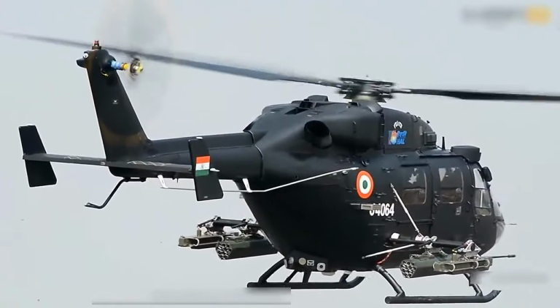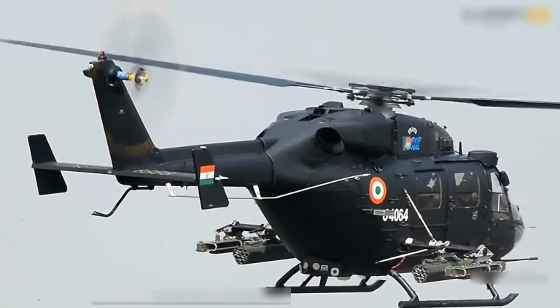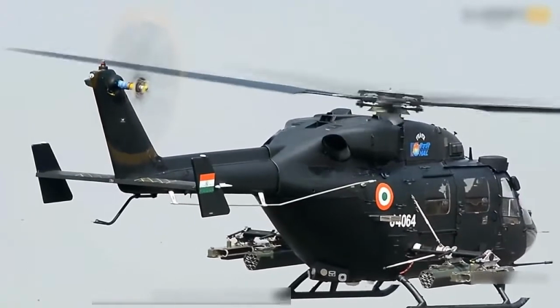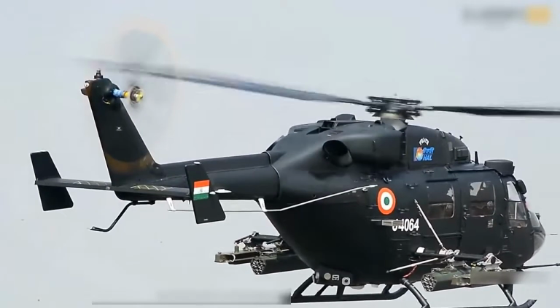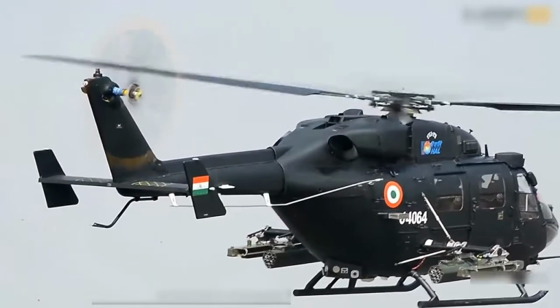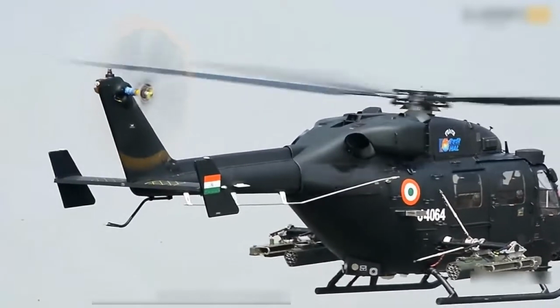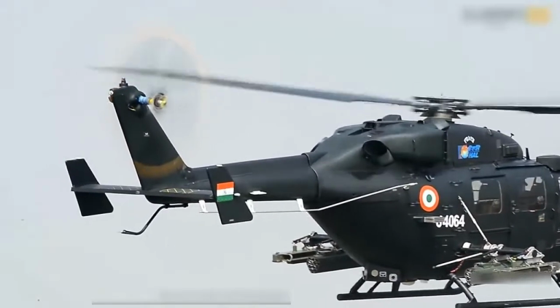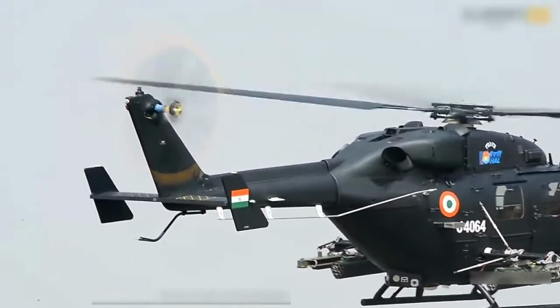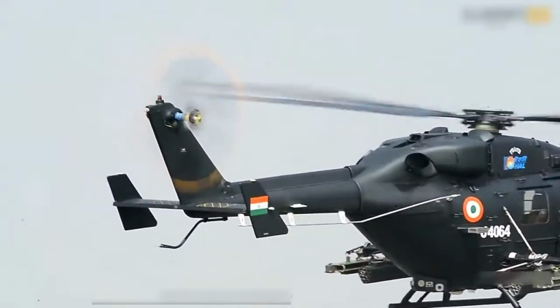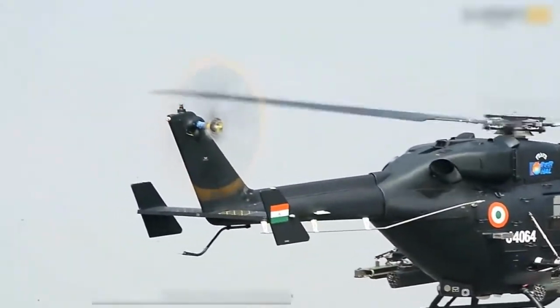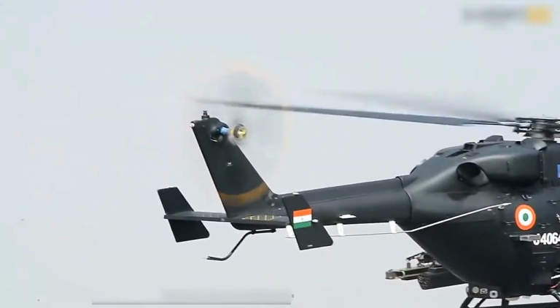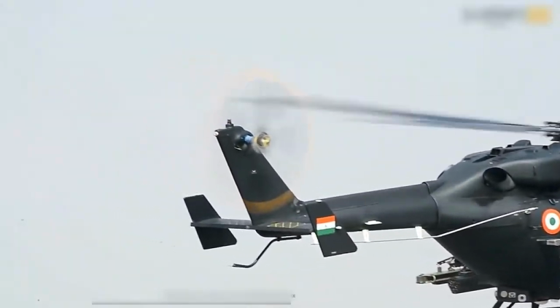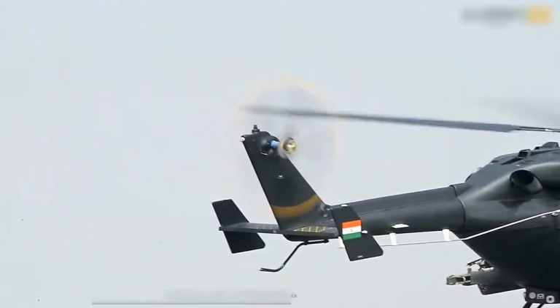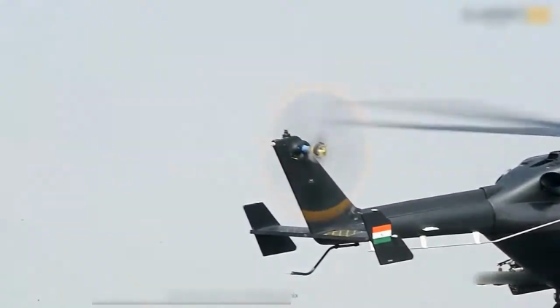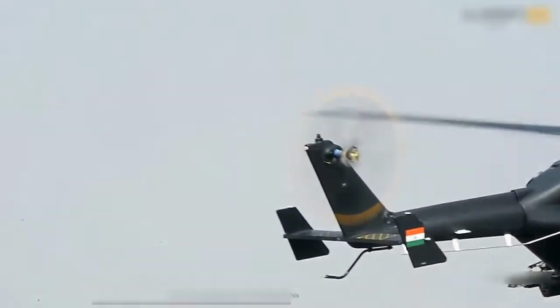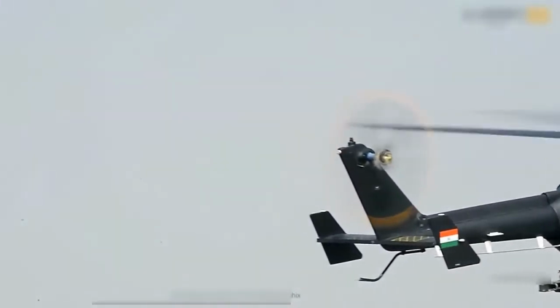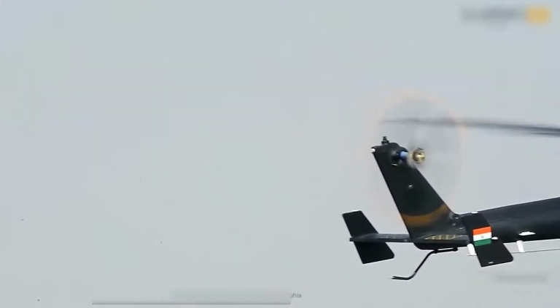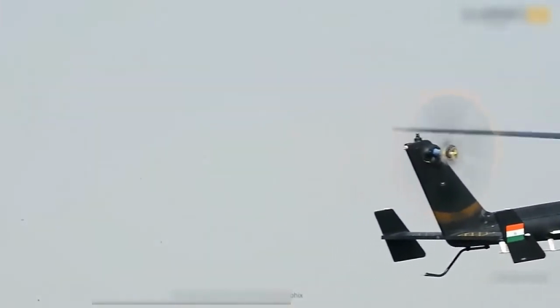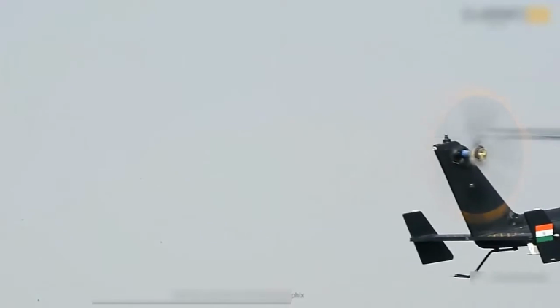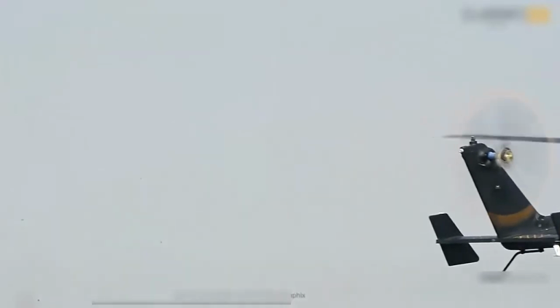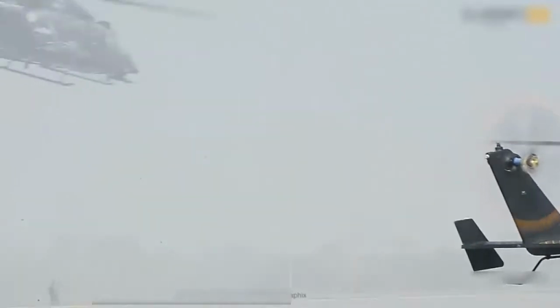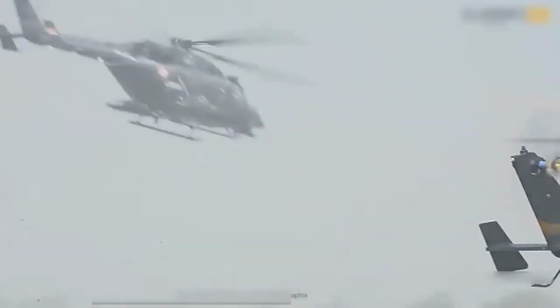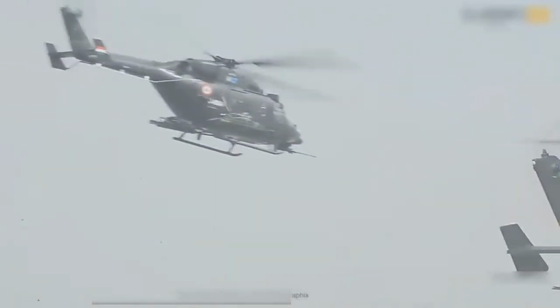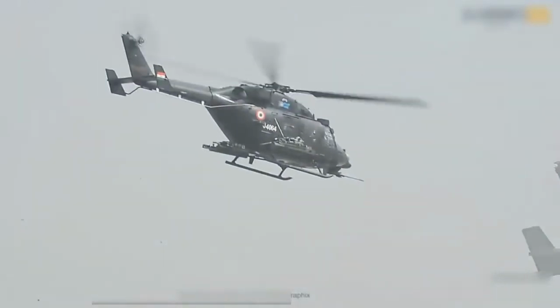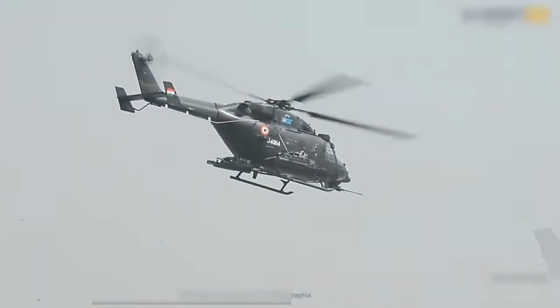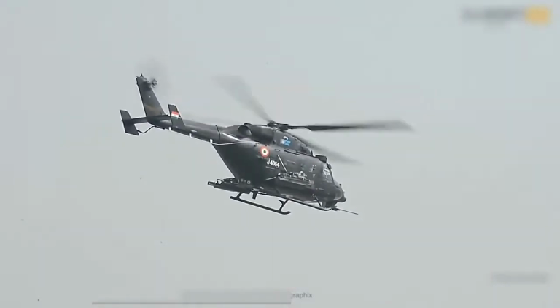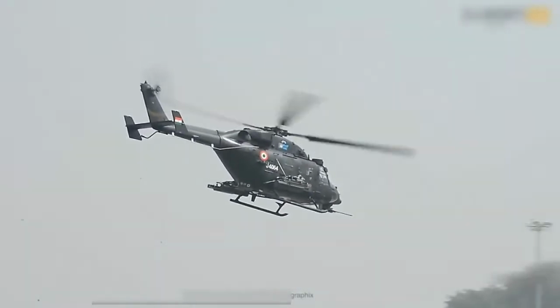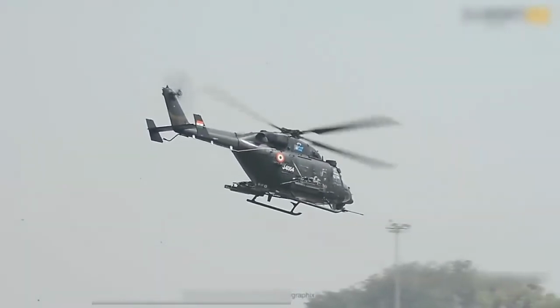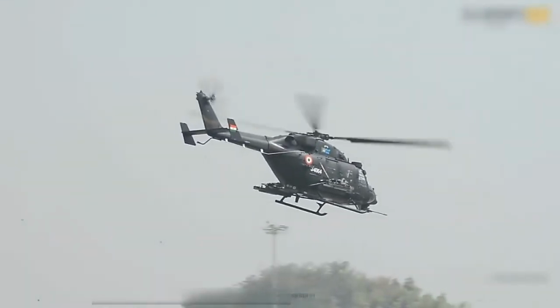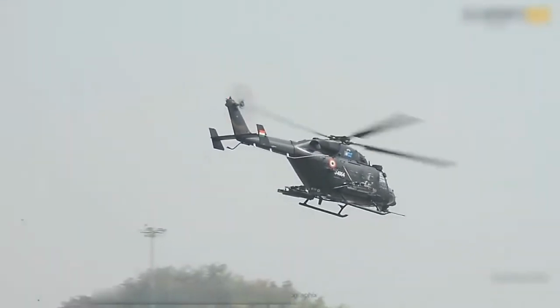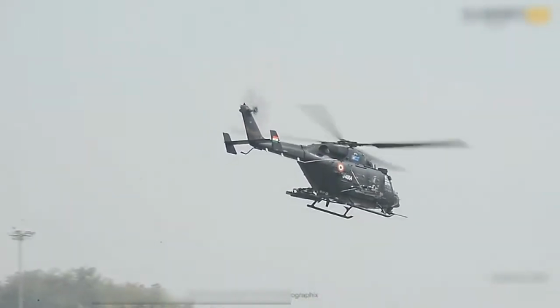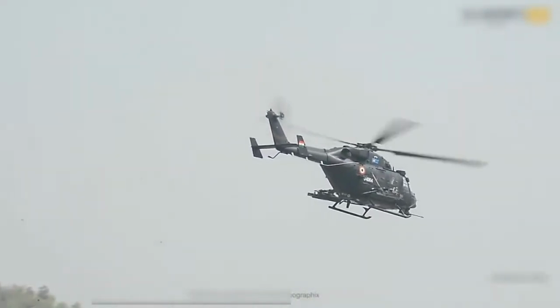It can be used in both unarmed and armed roles that include reconnaissance, troop transport, anti-tank warfare, and close air support.